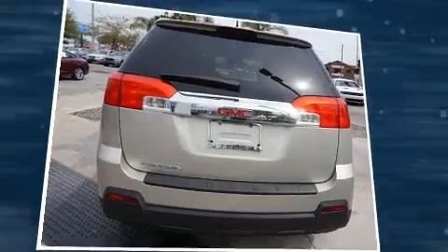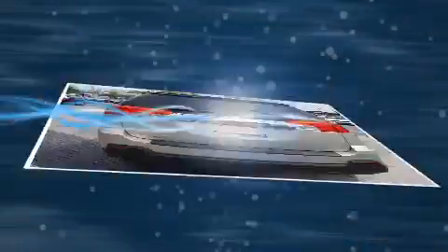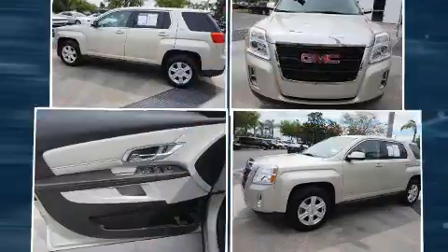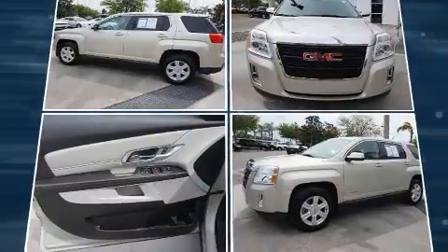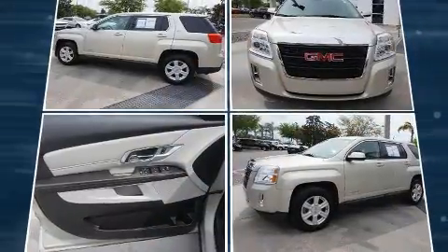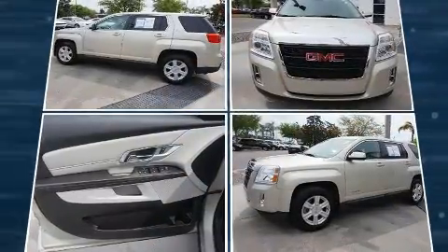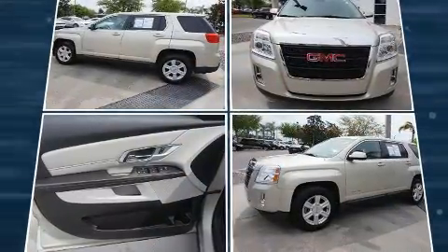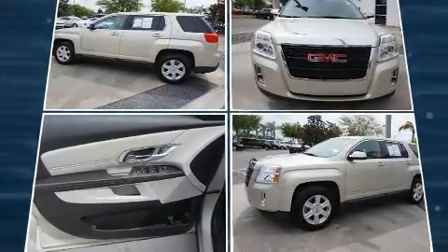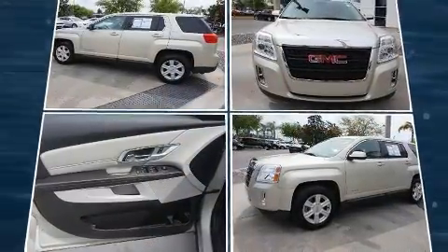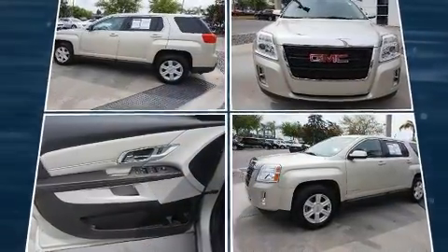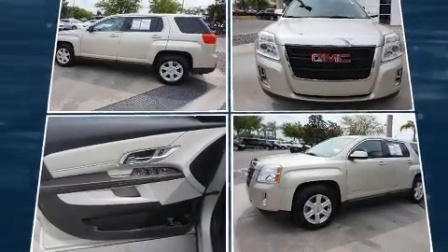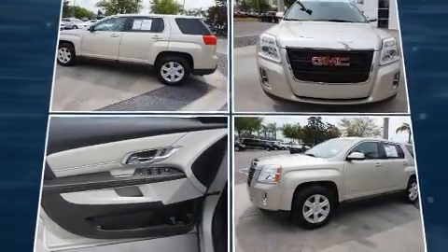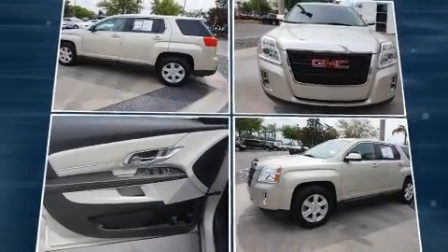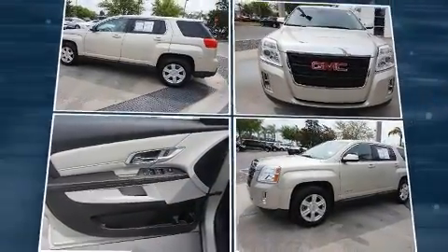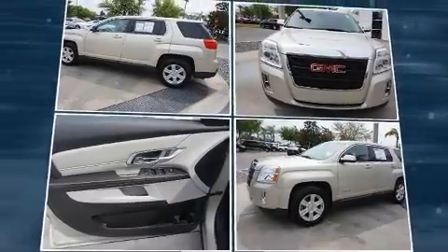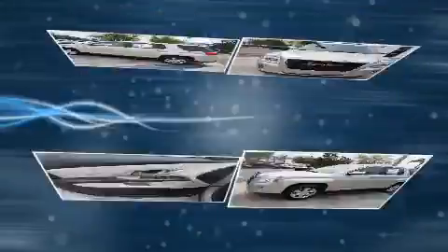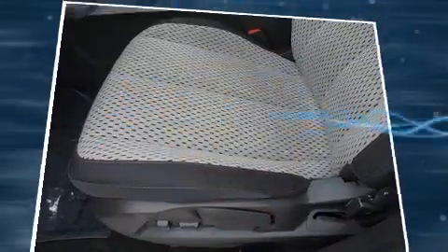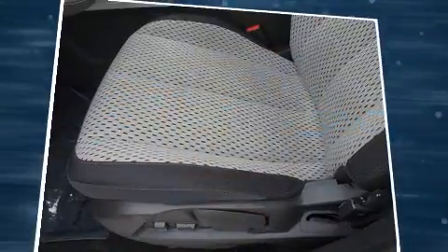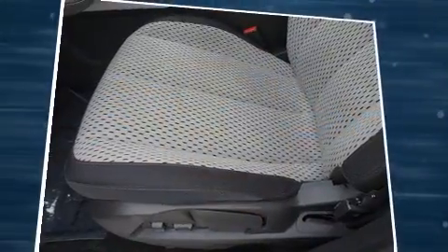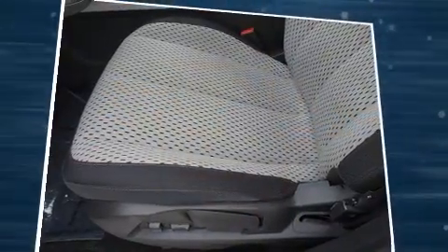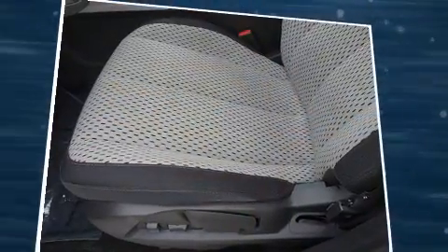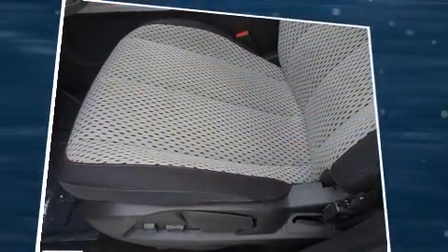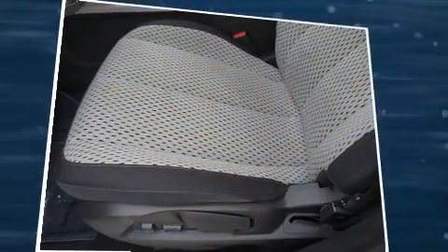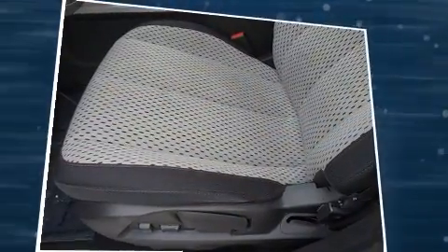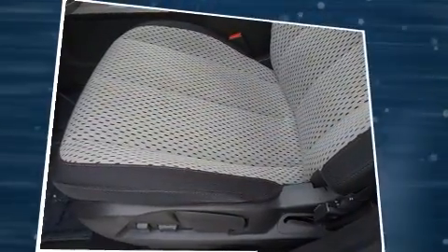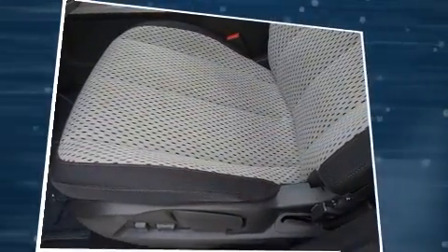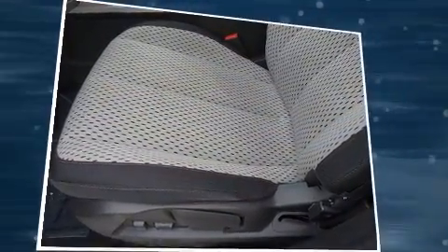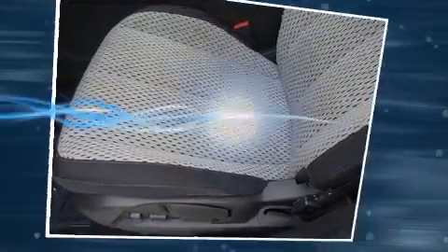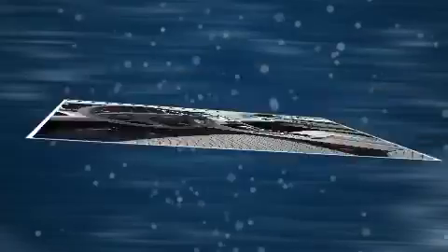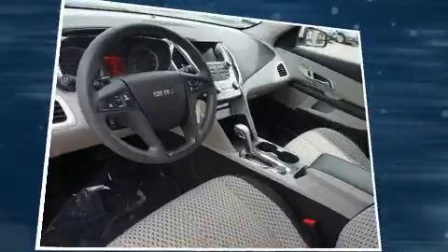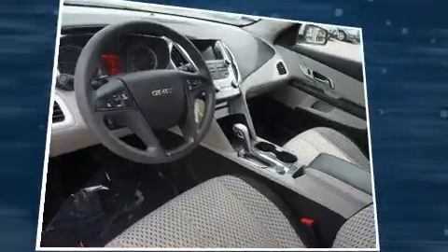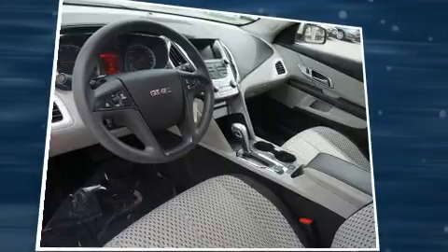This model accommodates five passengers comfortably and provides features such as delay off headlights, variably intermittent wipers, heated door mirrors, and more.